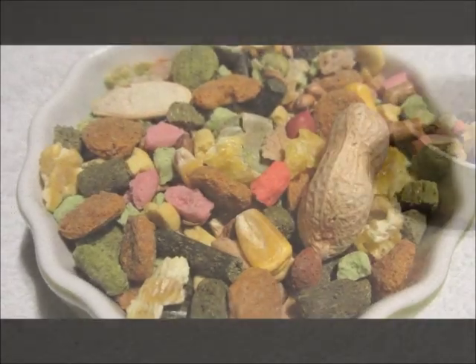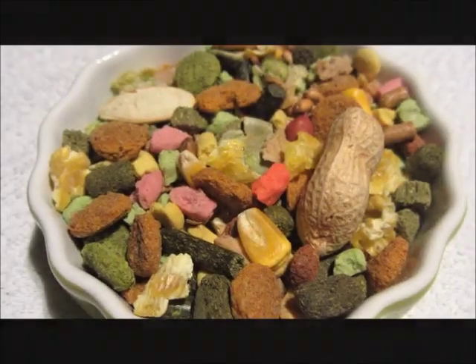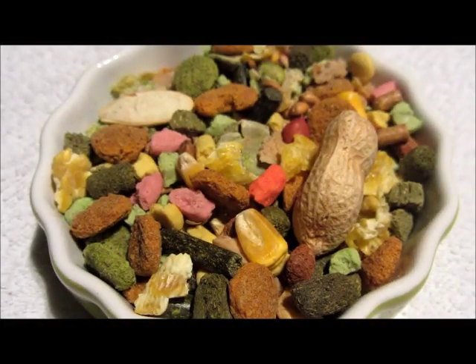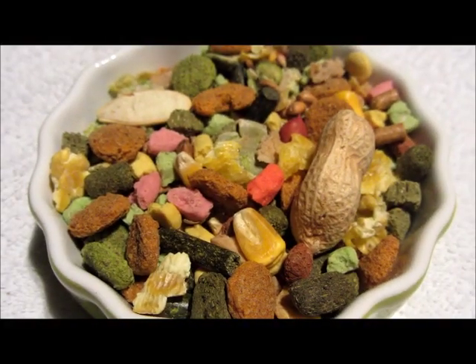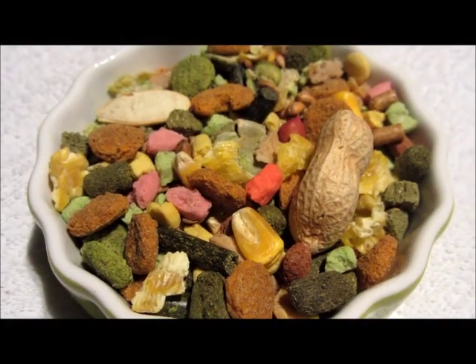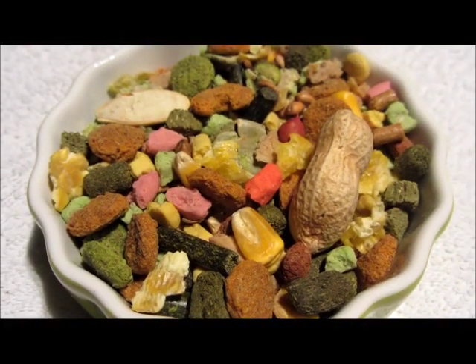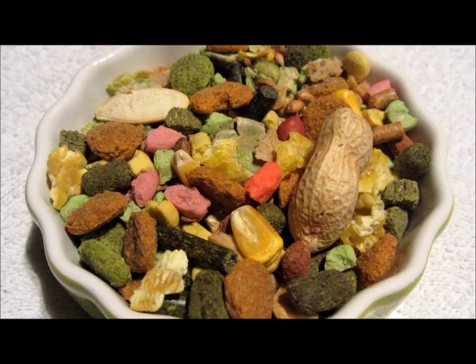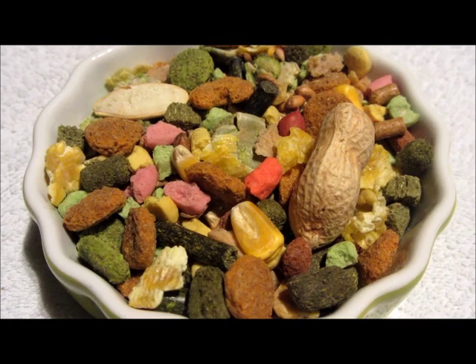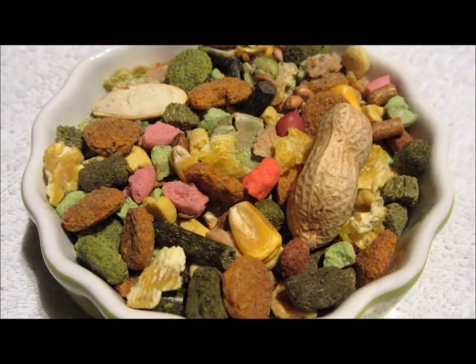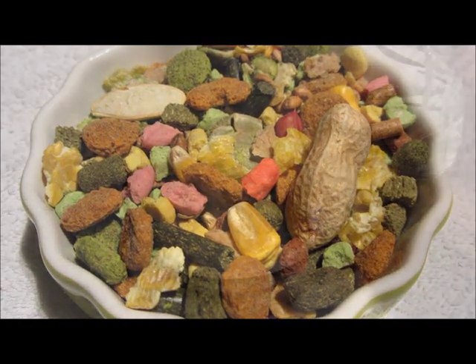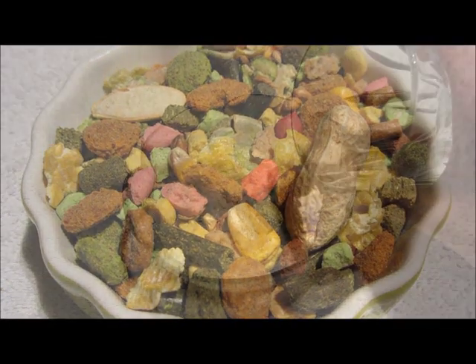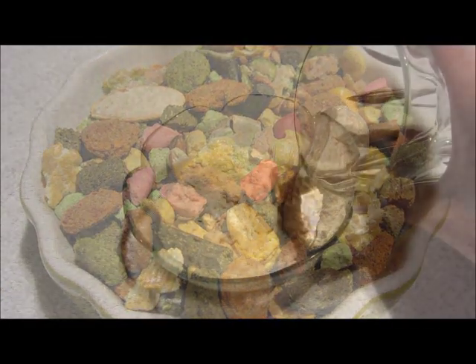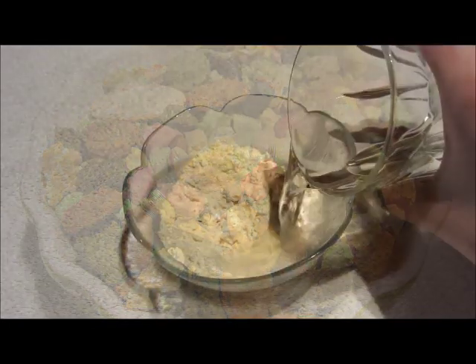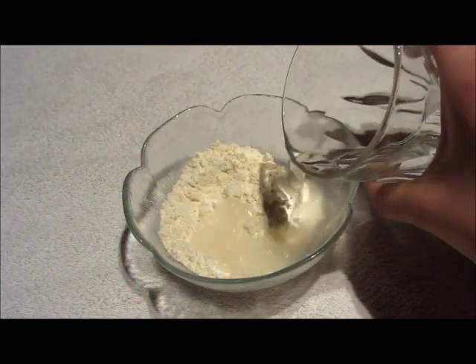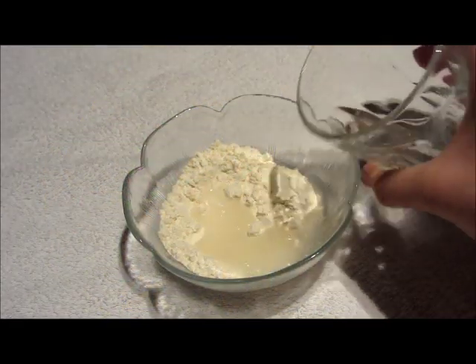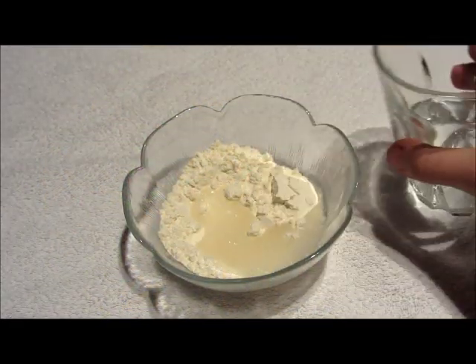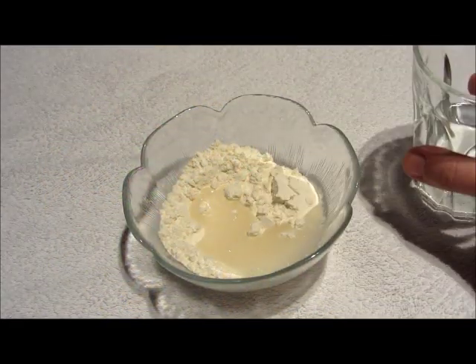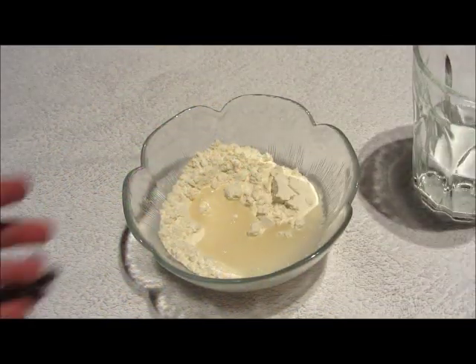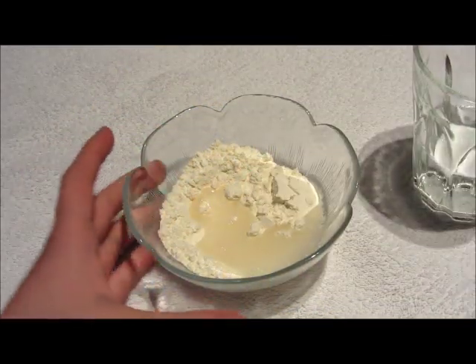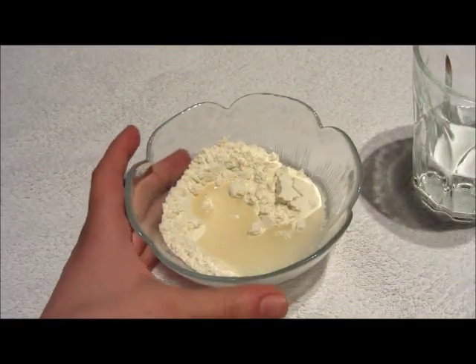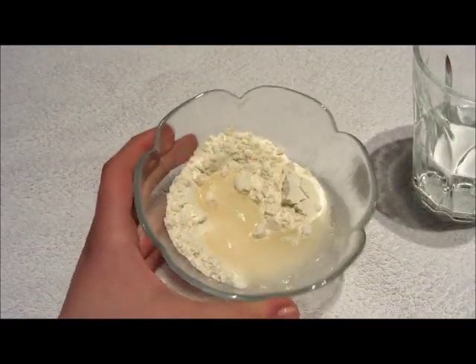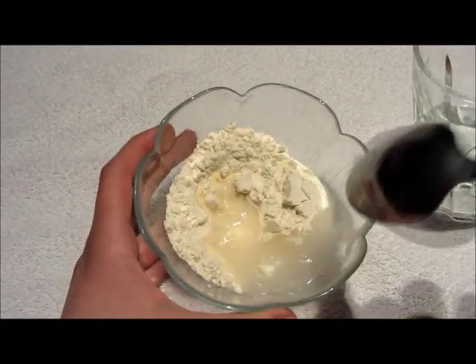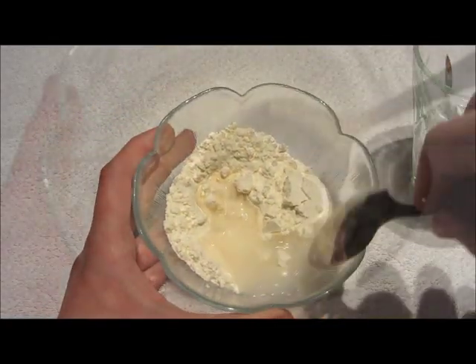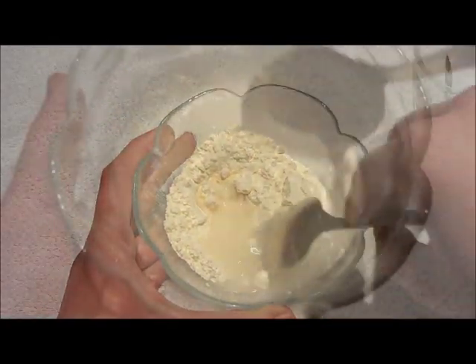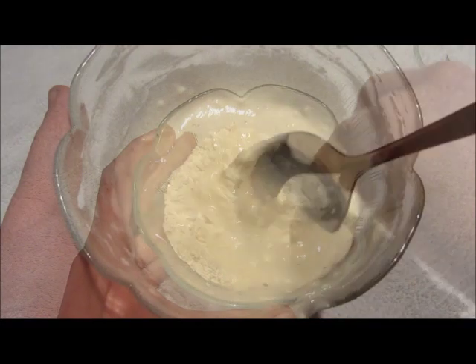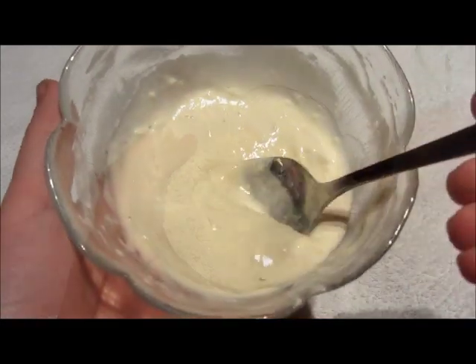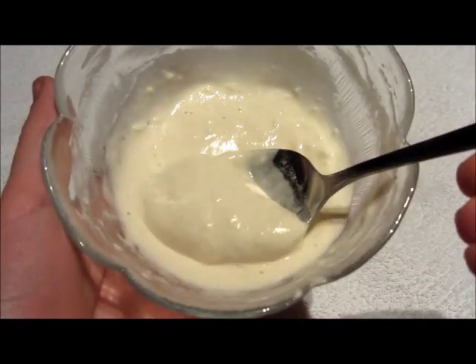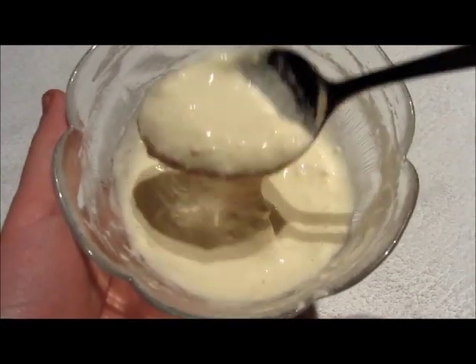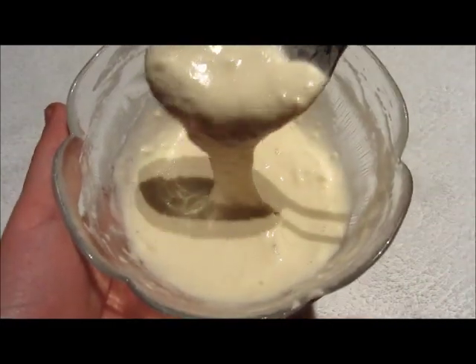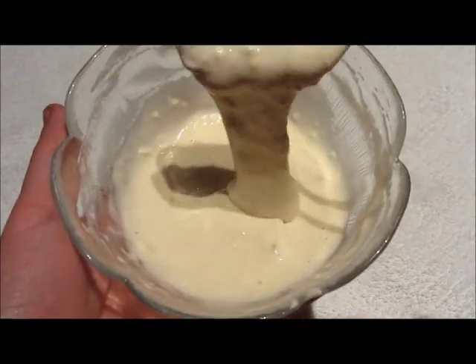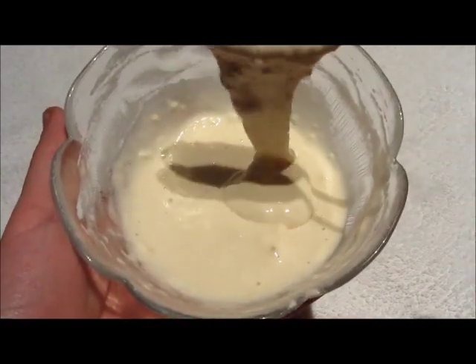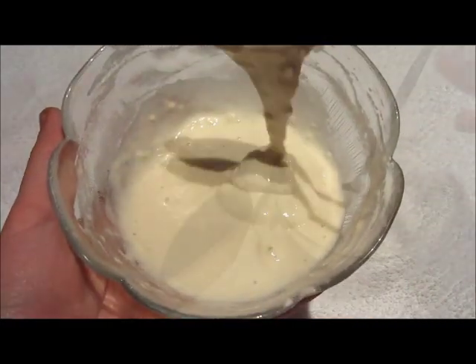Start by mixing your treats and the food mix together. To make our edible glue, mix some flour and water together until you get a sticky paste.